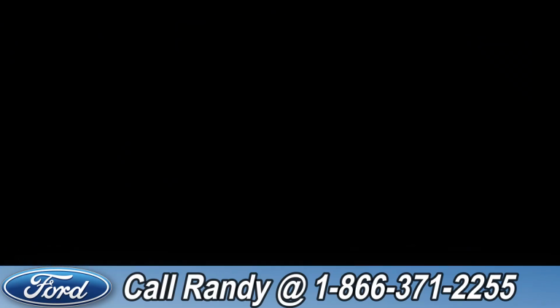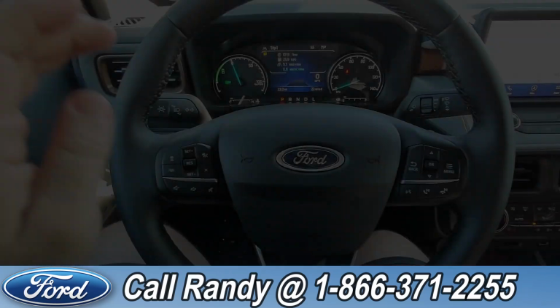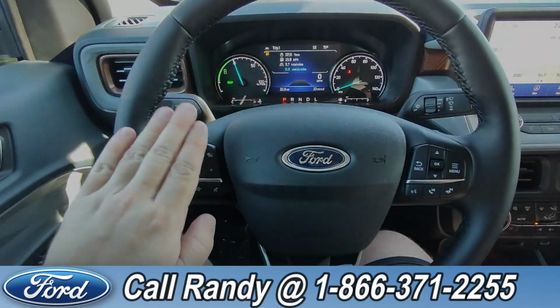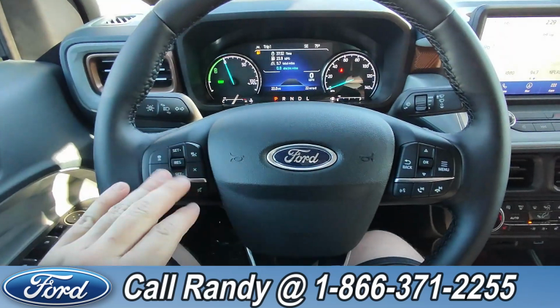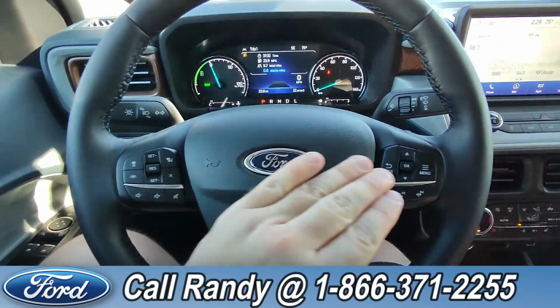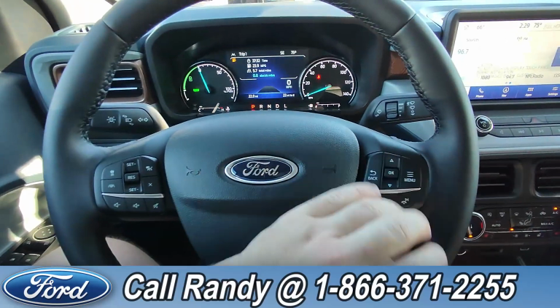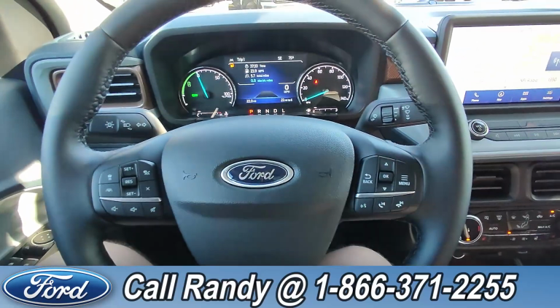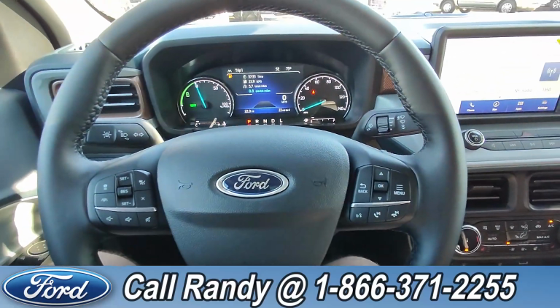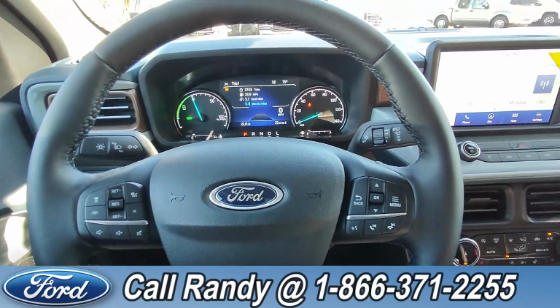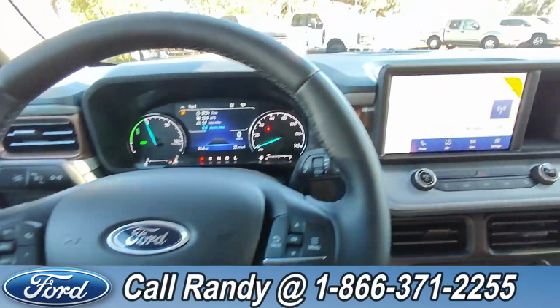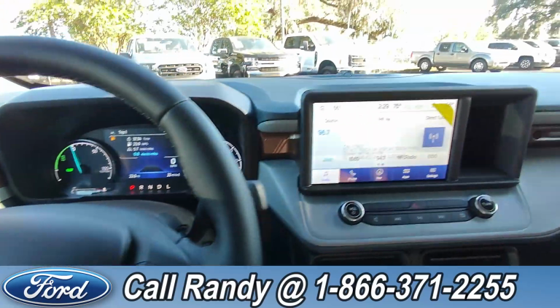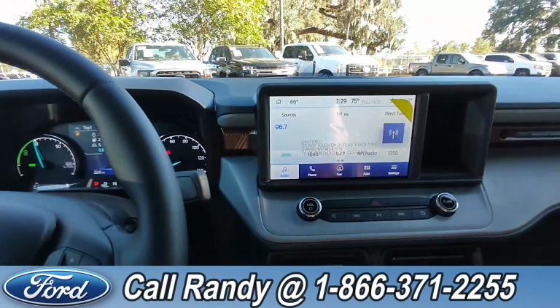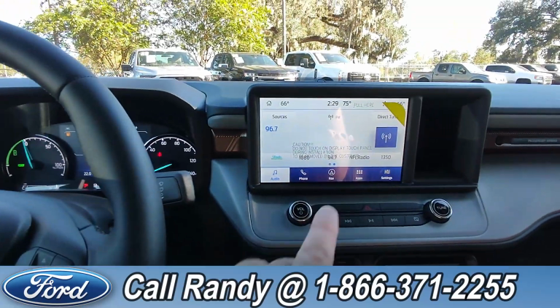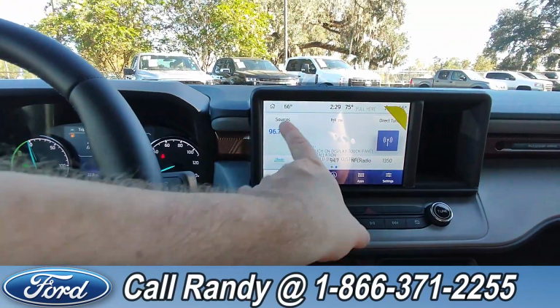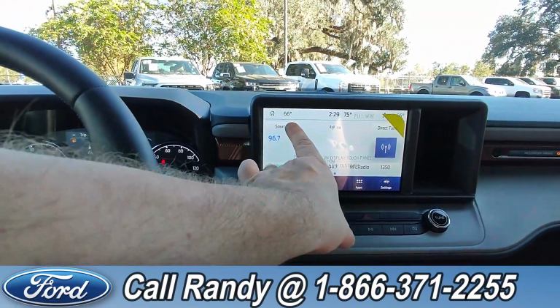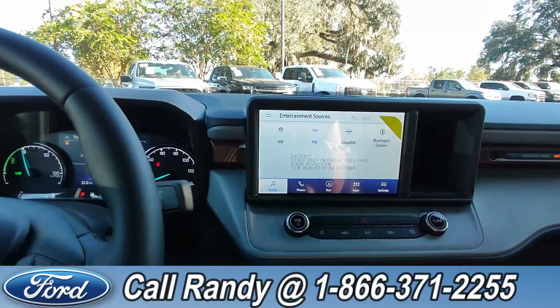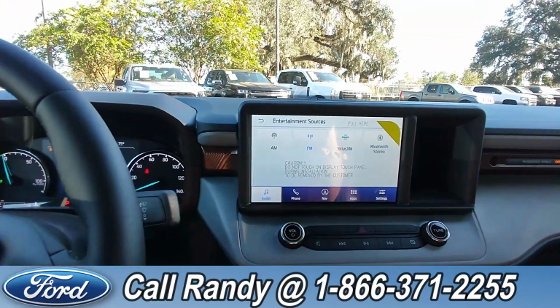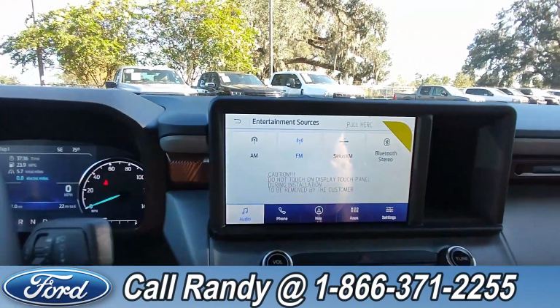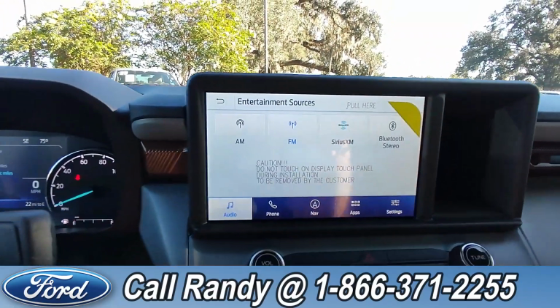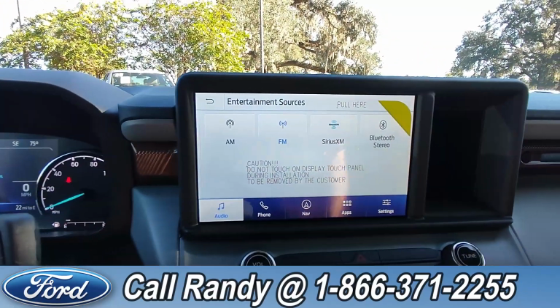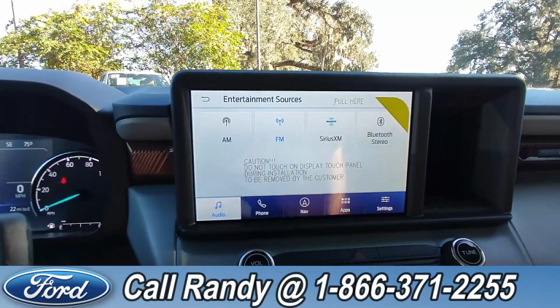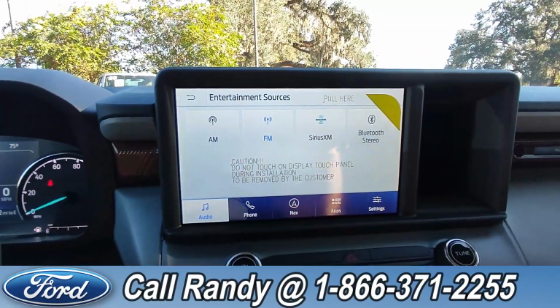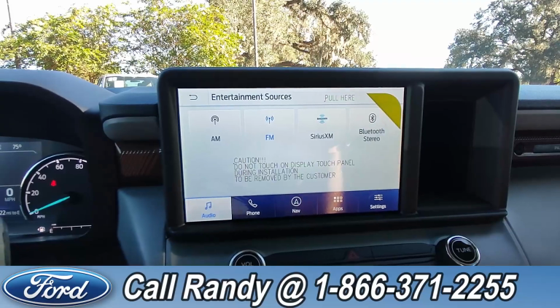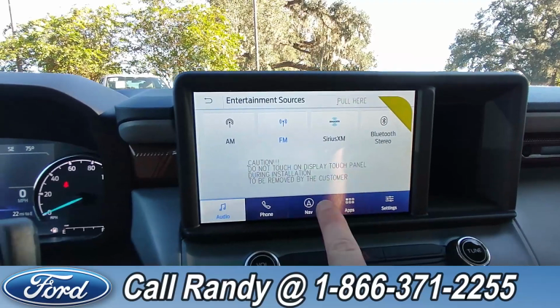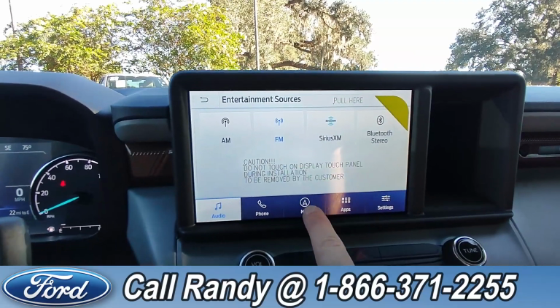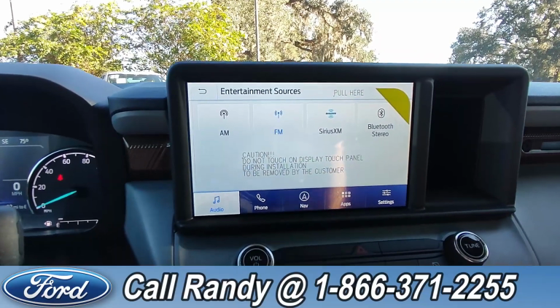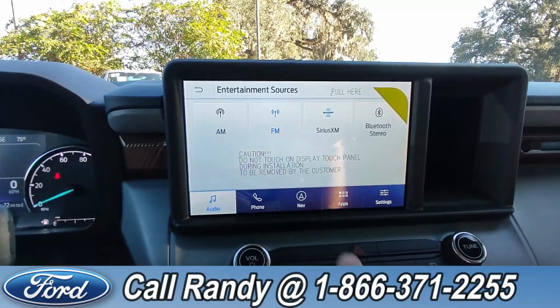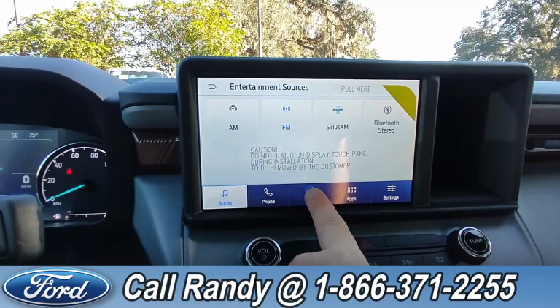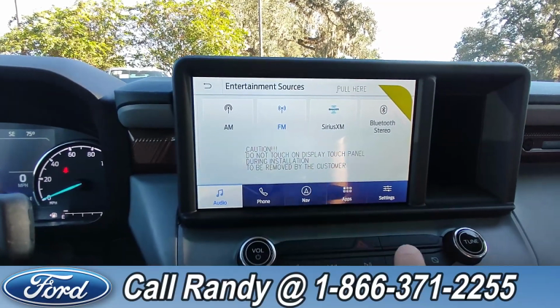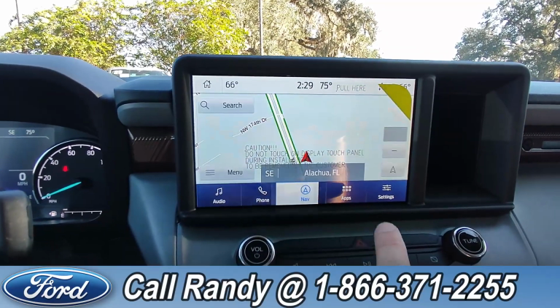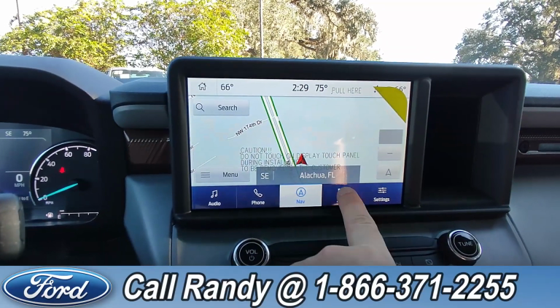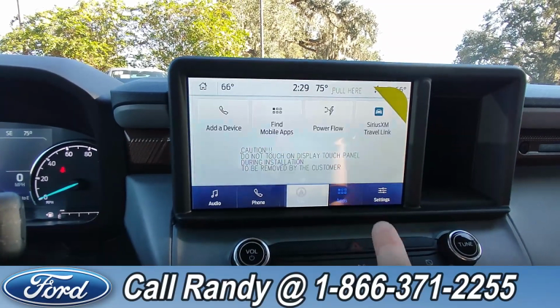On the steering wheel you have cruise, media phone, and other controls. Going over to the dash, it is a touchscreen with AM, FM radio, Sirius XM, and Bluetooth. Not to mention navigation, apps, and other features and settings.